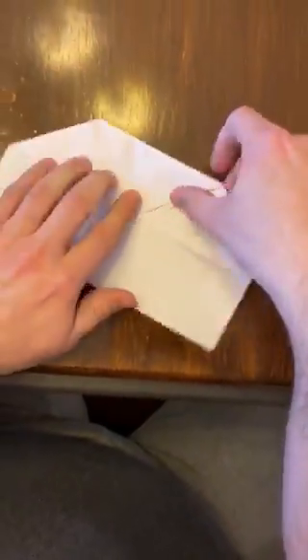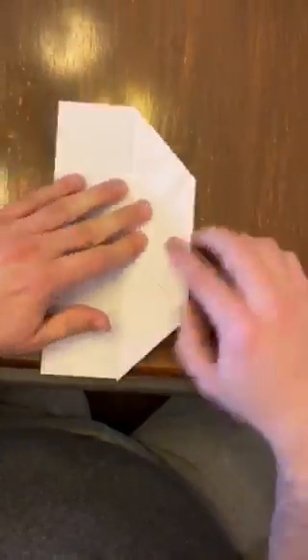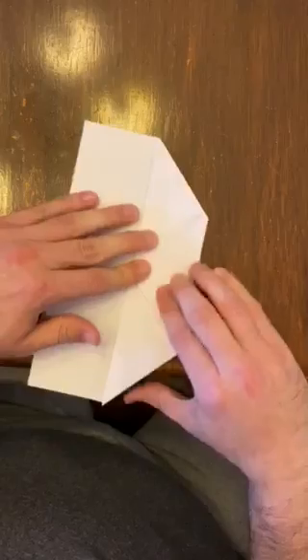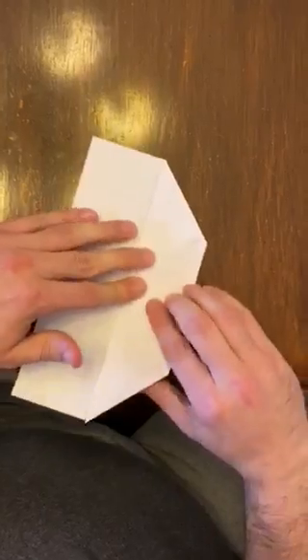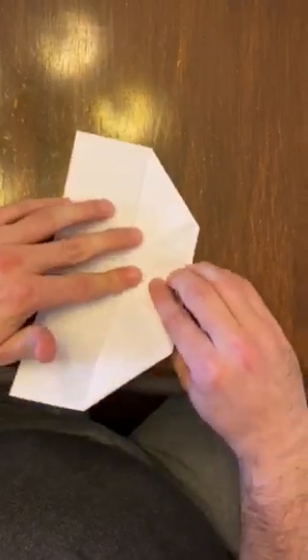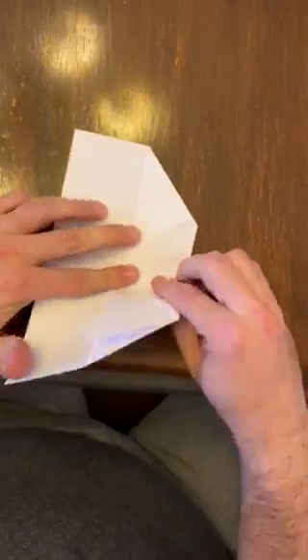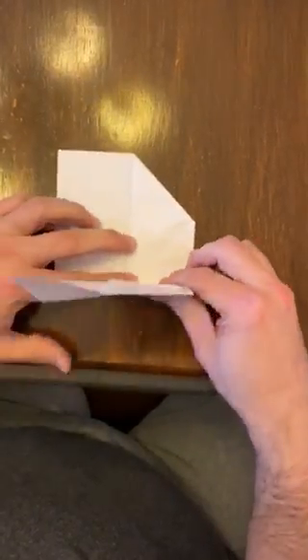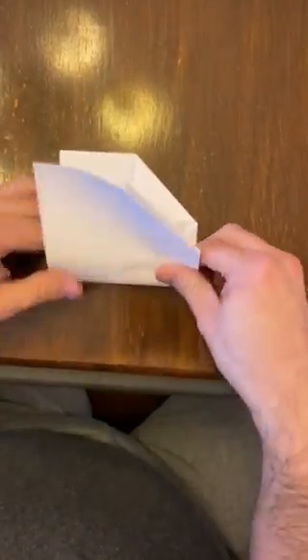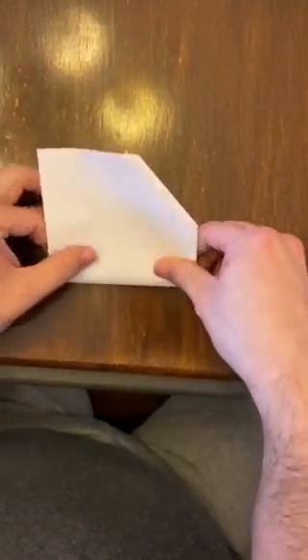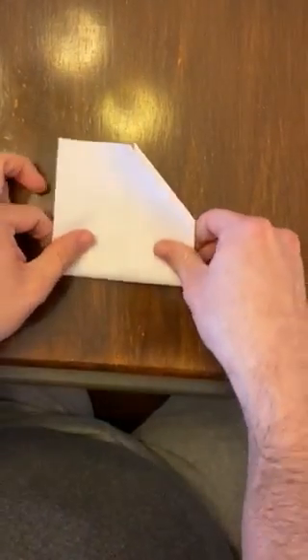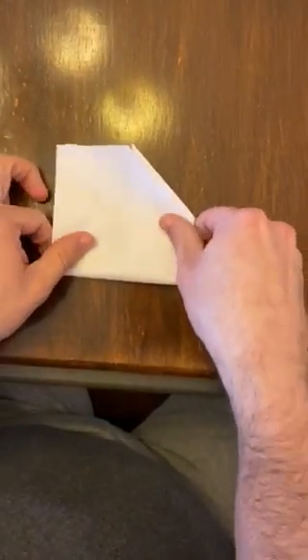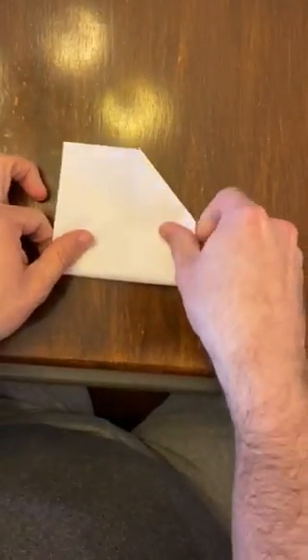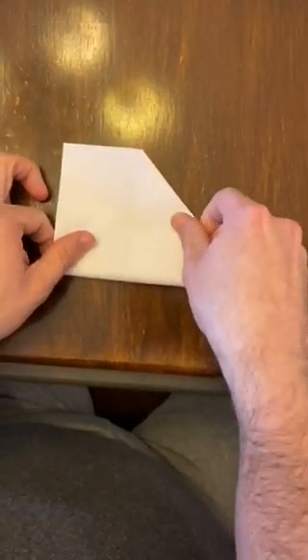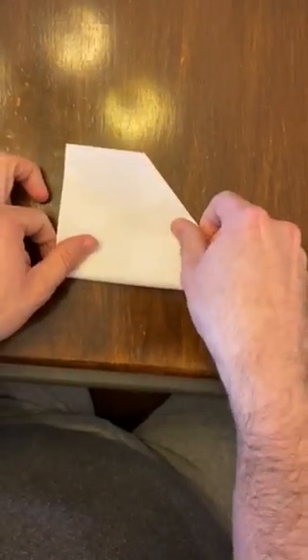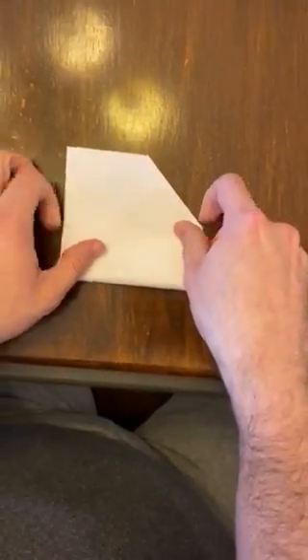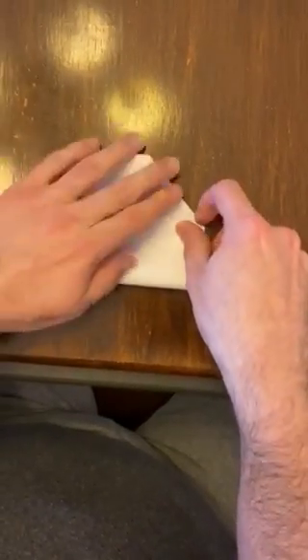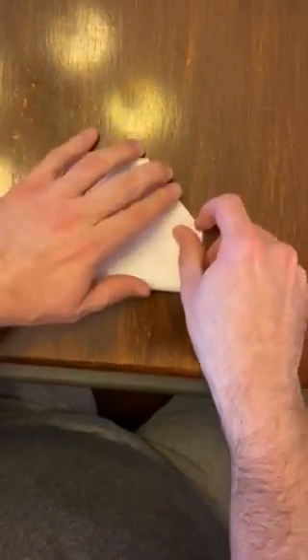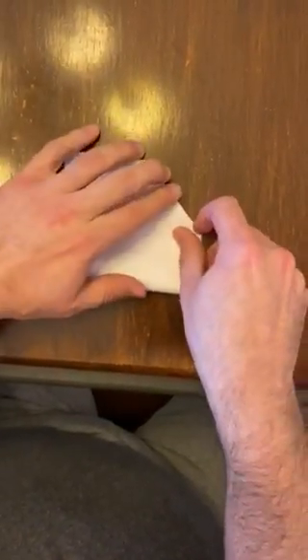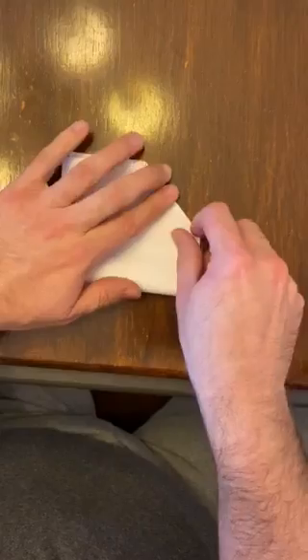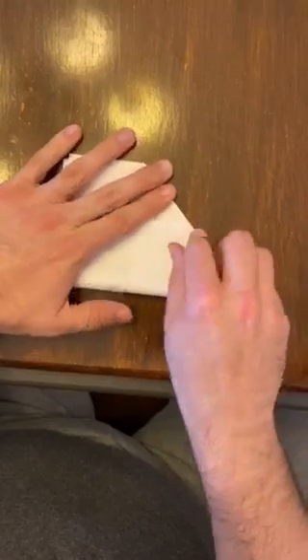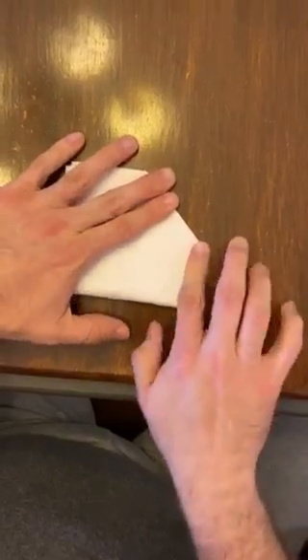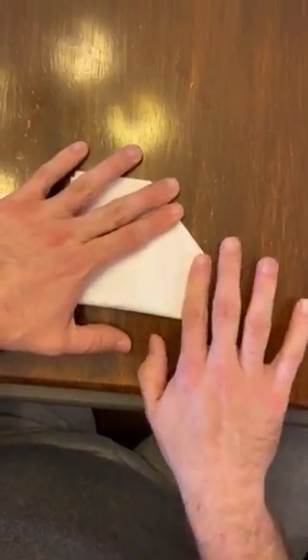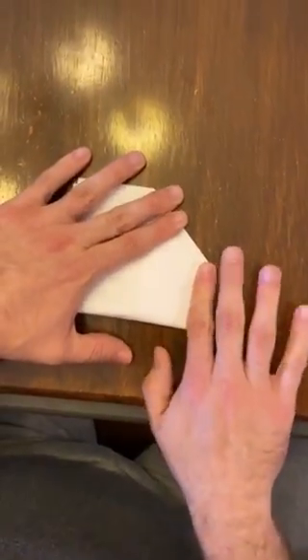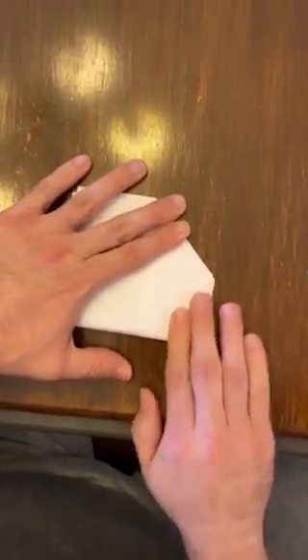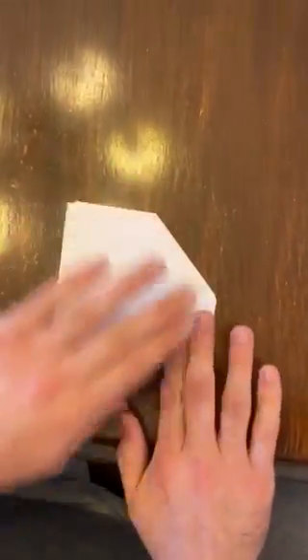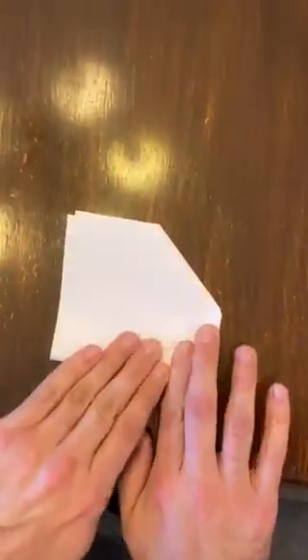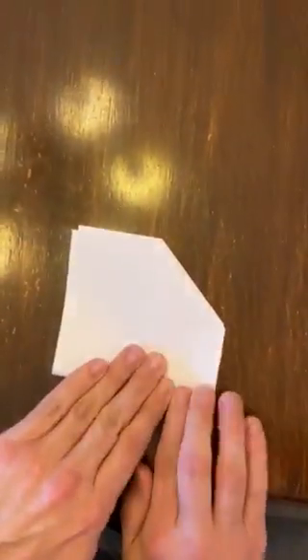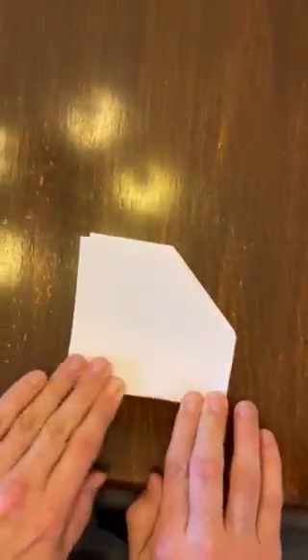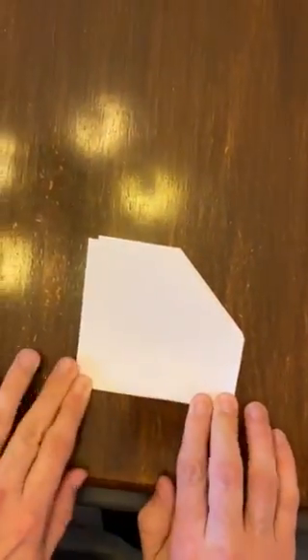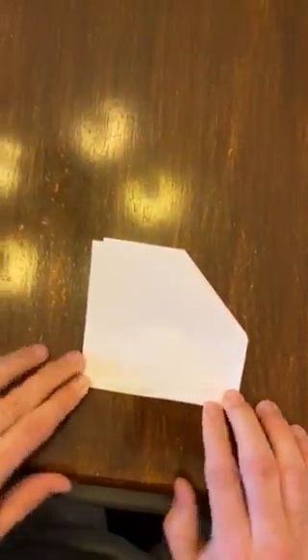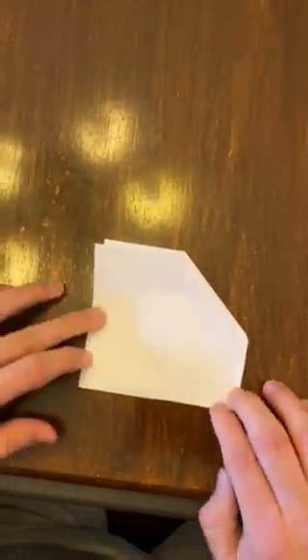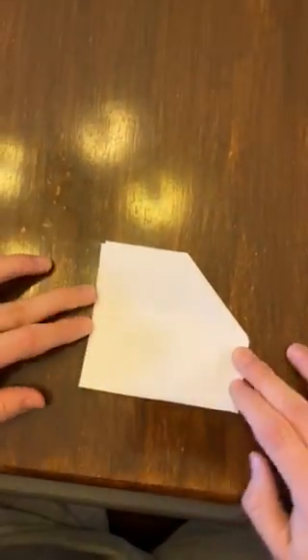And the next step is then to fold this guy in half like so.